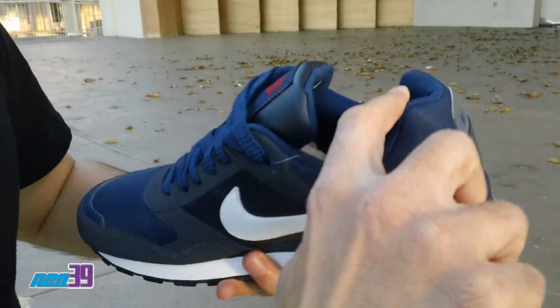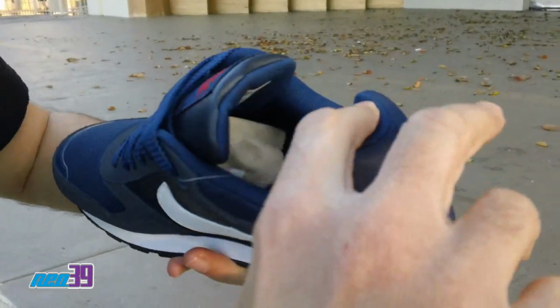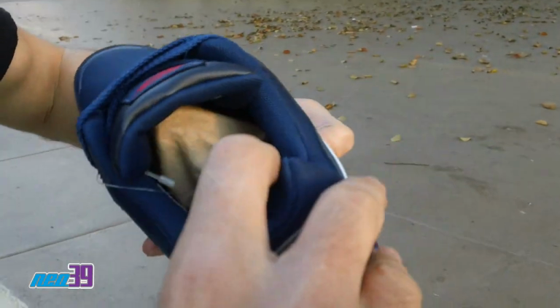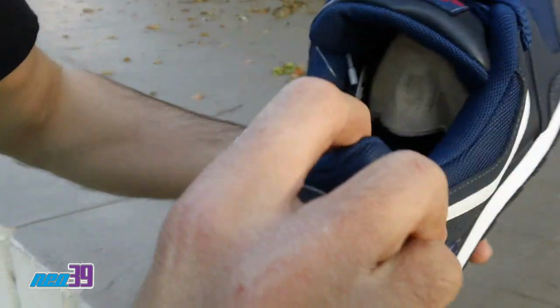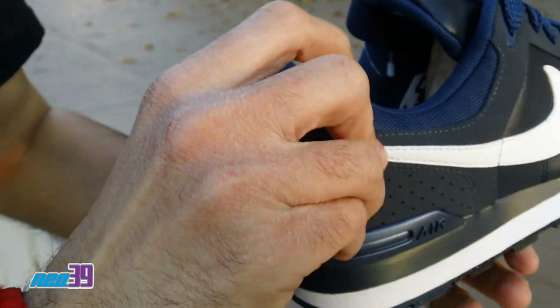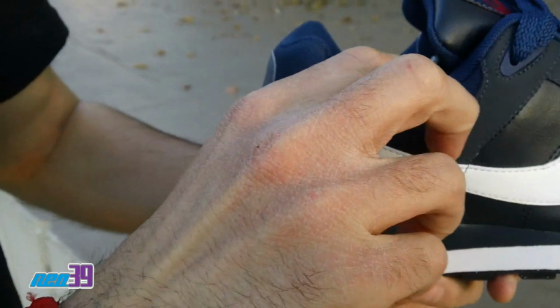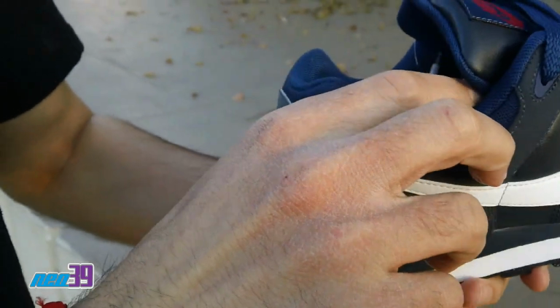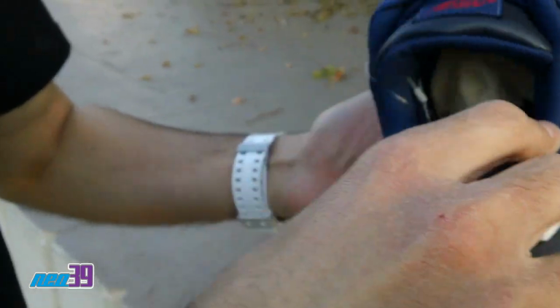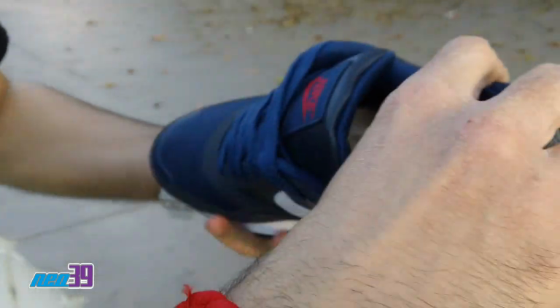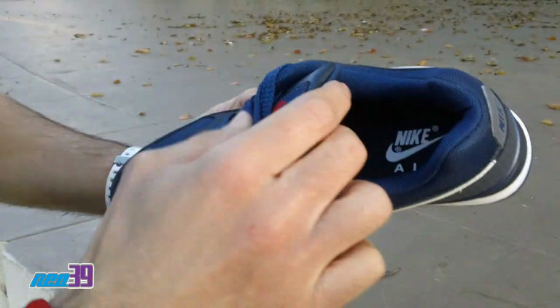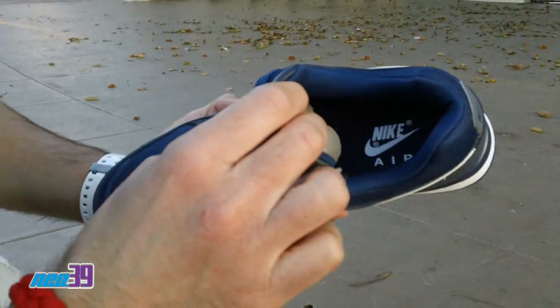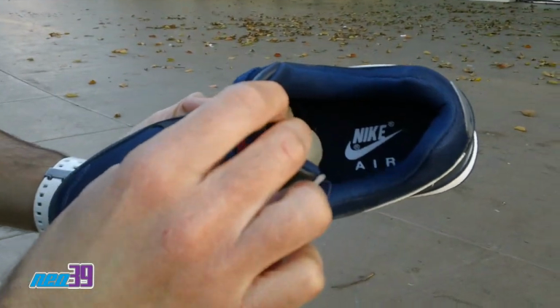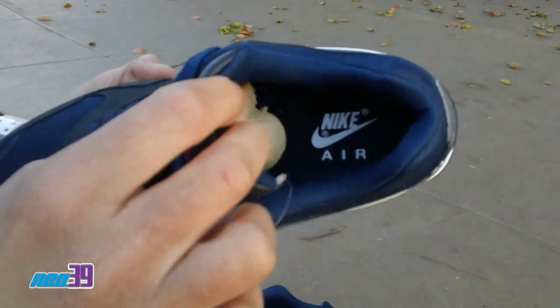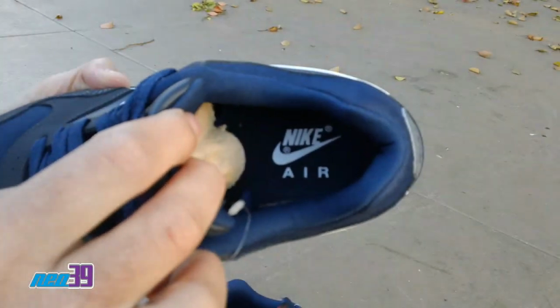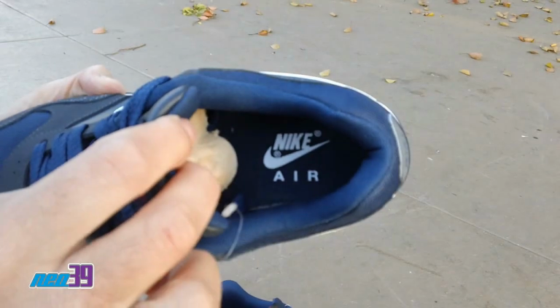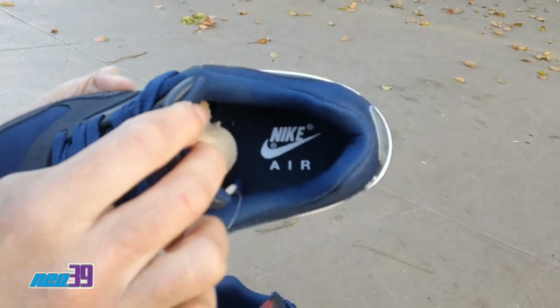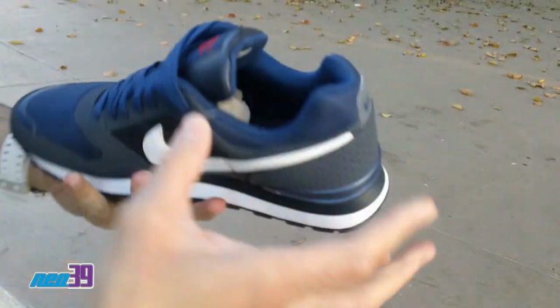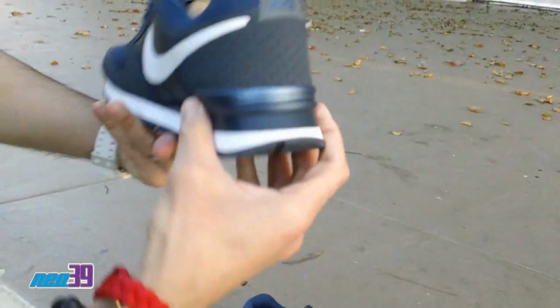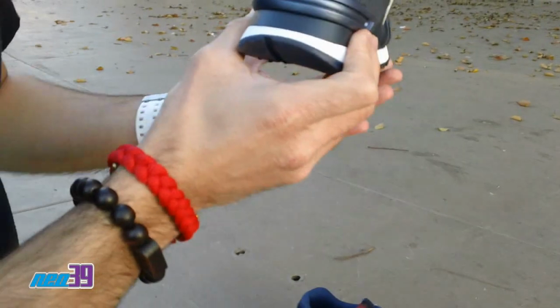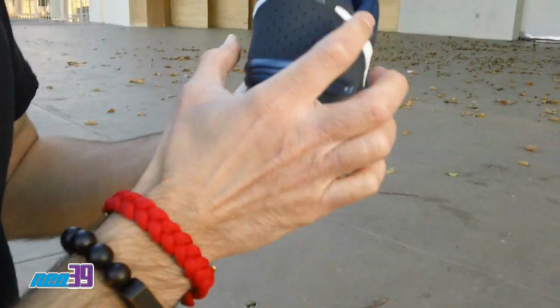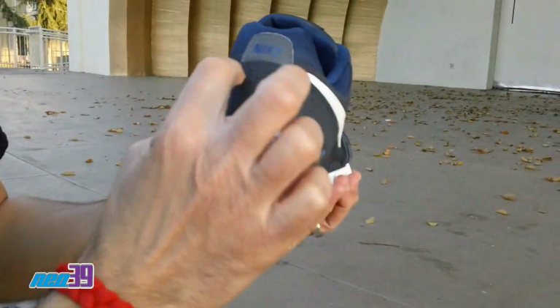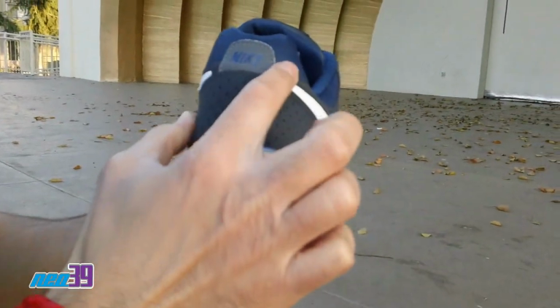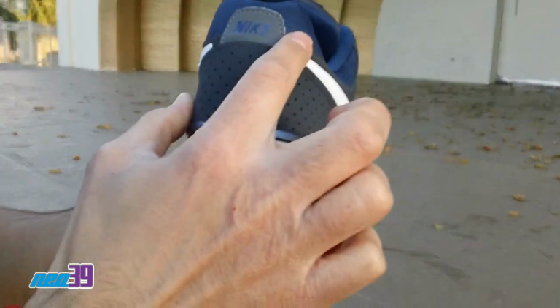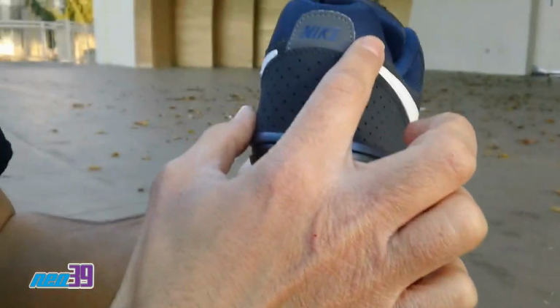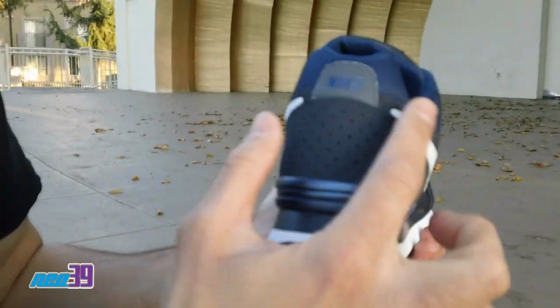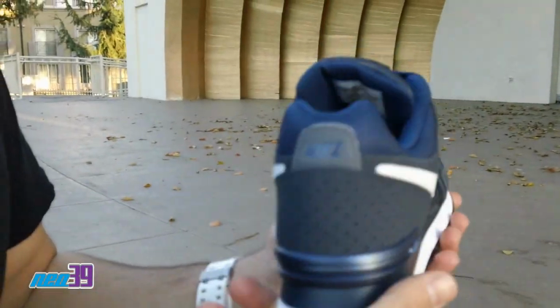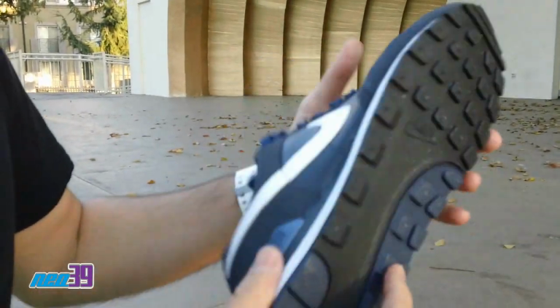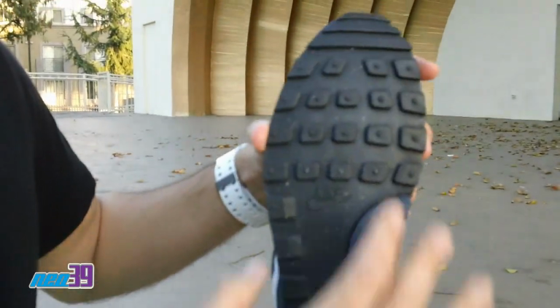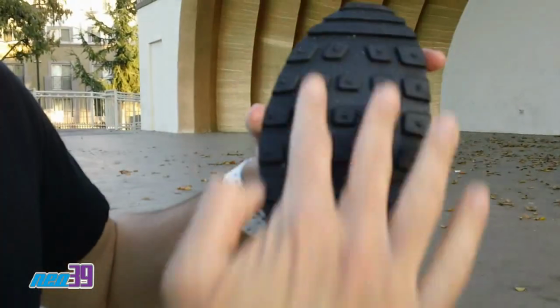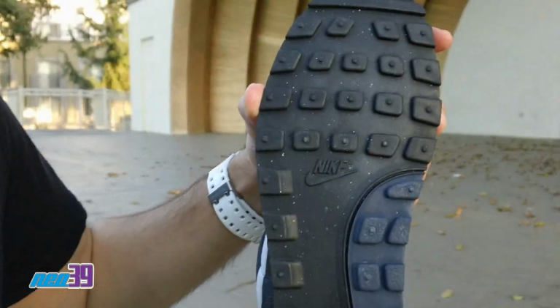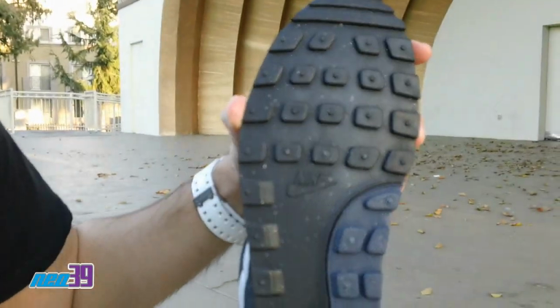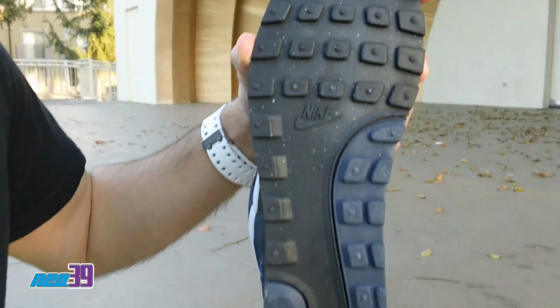Got the mesh on the collar. Nike Air branding right there on the footbed. Quick shot of the Nike branding on the heel. And then the shot of the sole.